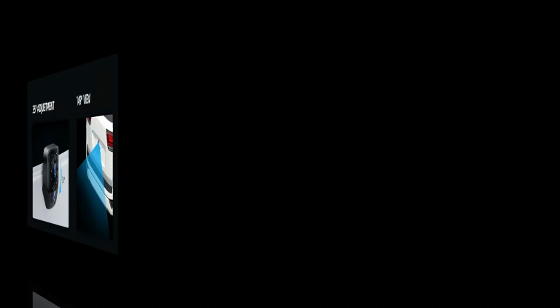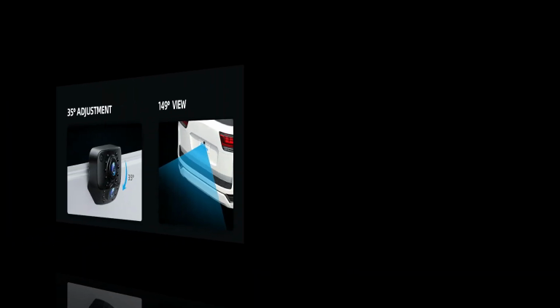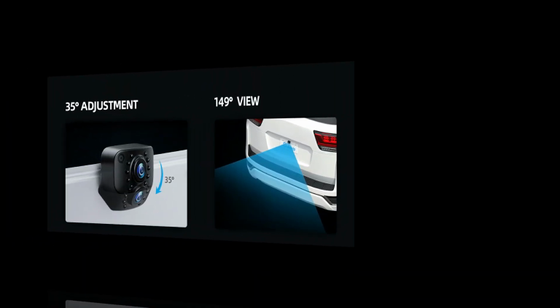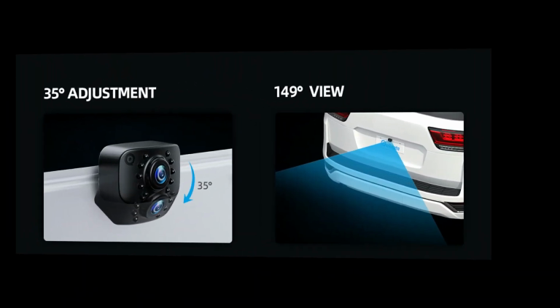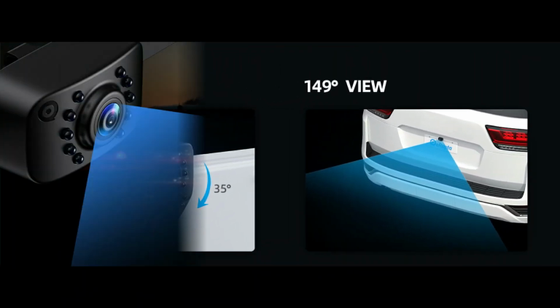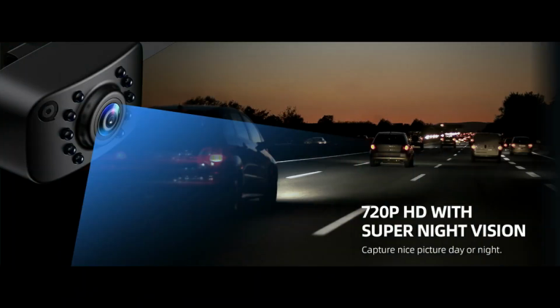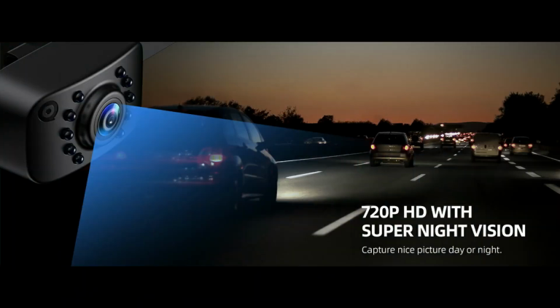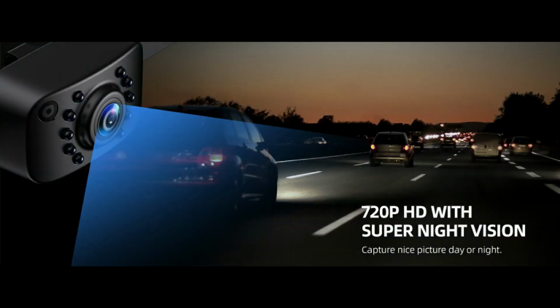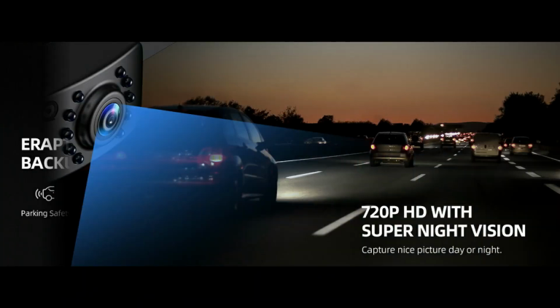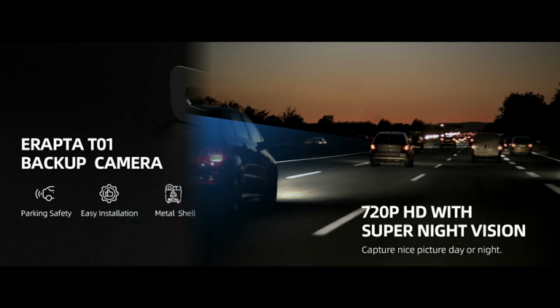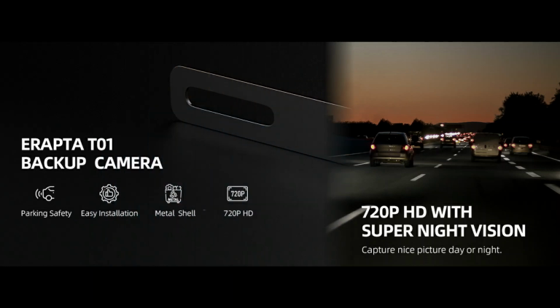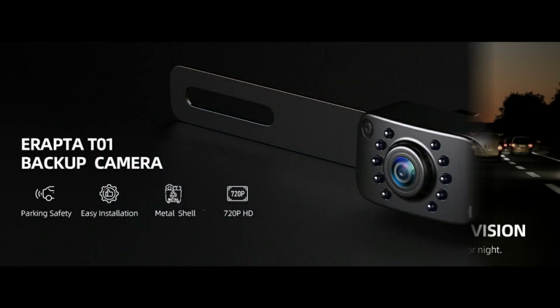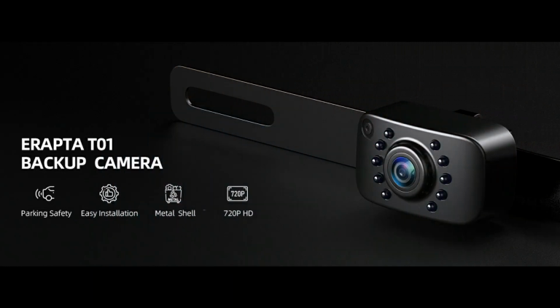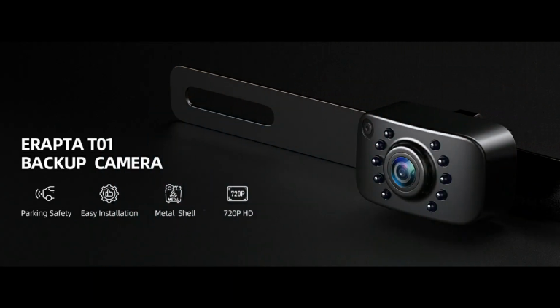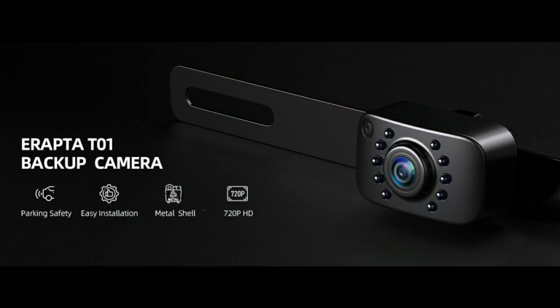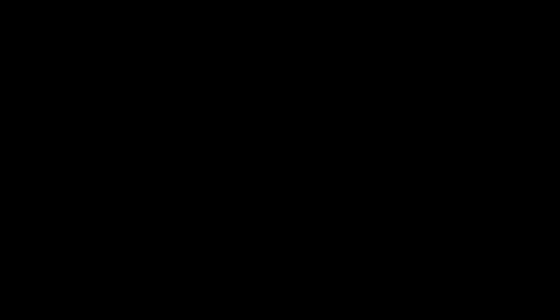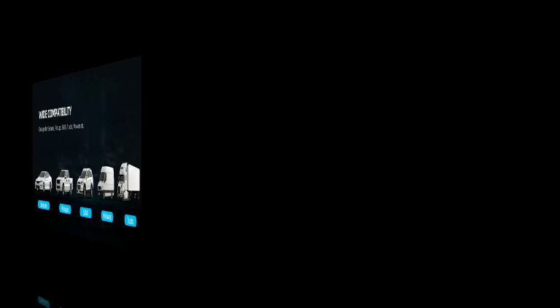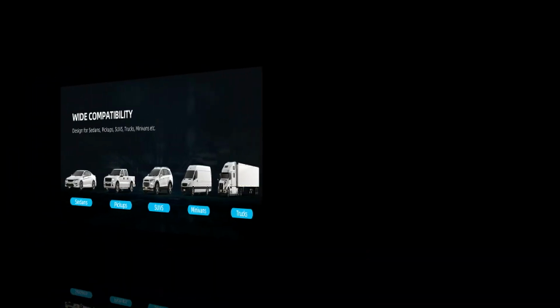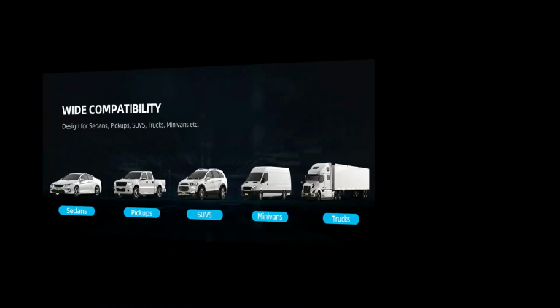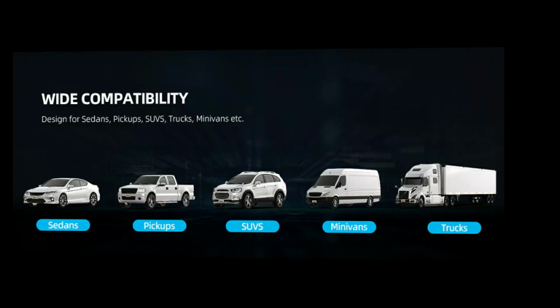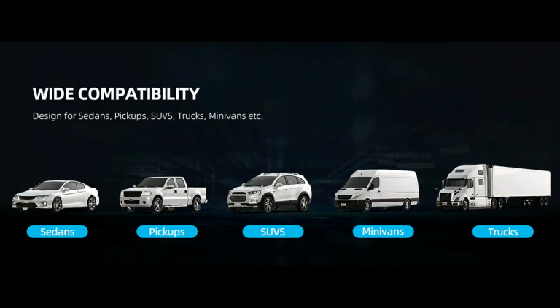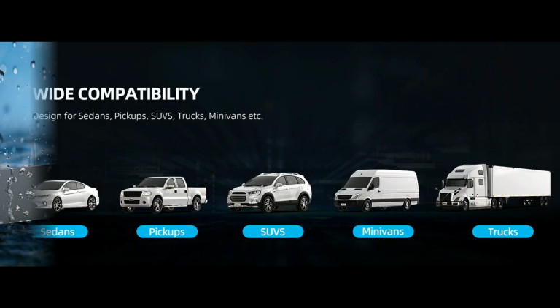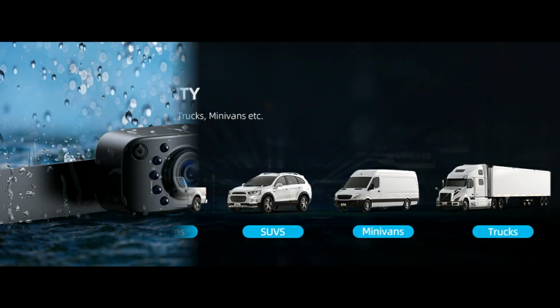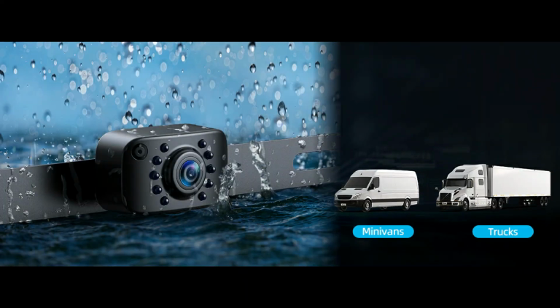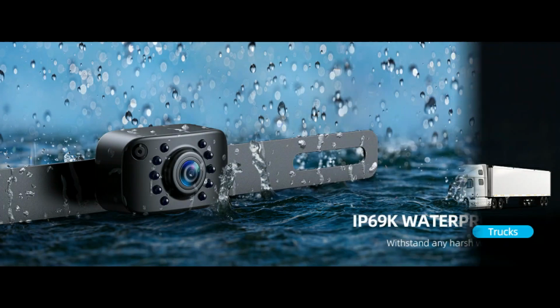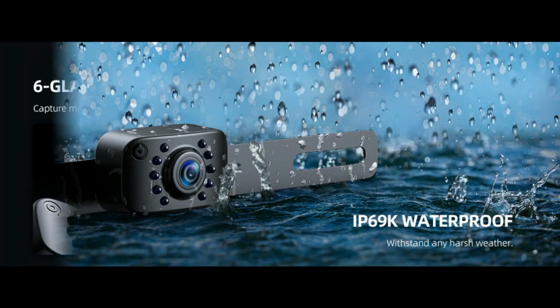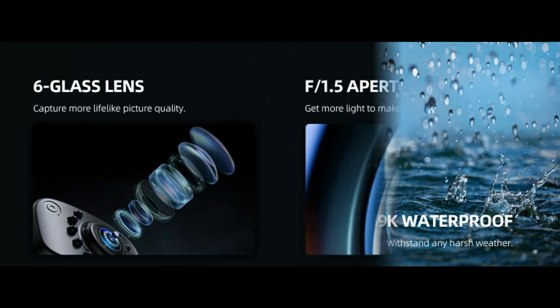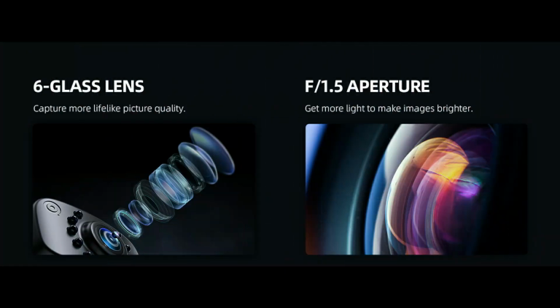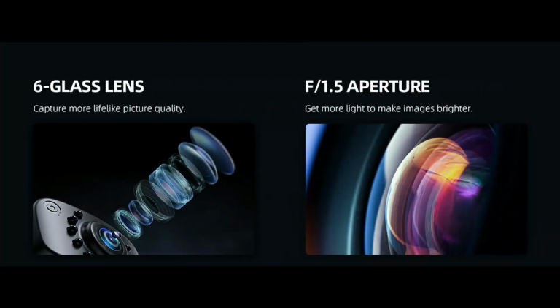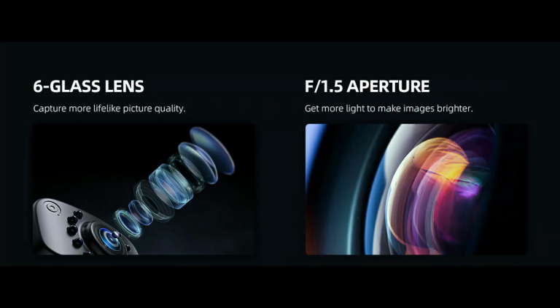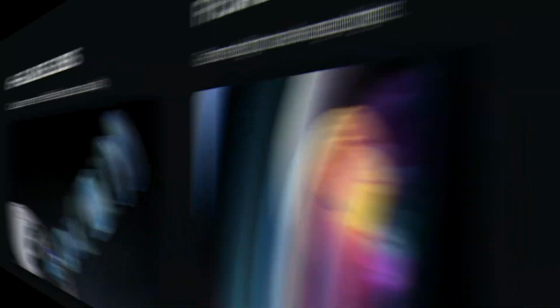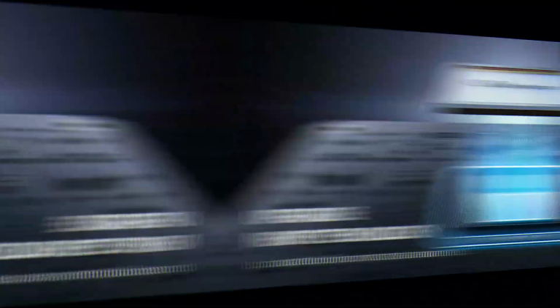The upgraded chip generates clear real-time video. 10 LED lights automatically fill the light when powered, delivering a great color image in the dark for safe reversing and driving.